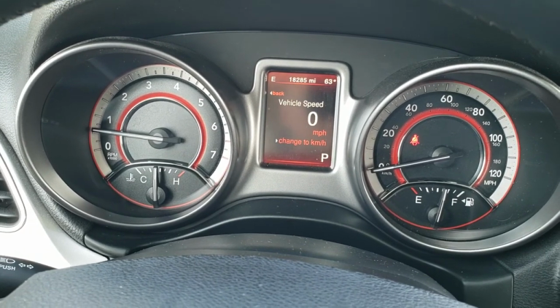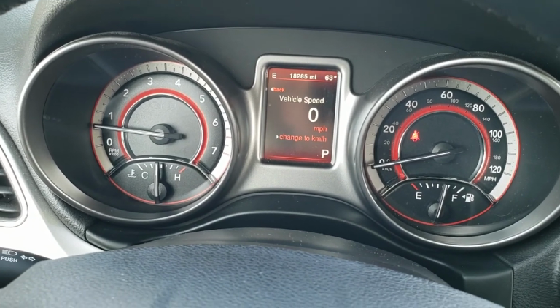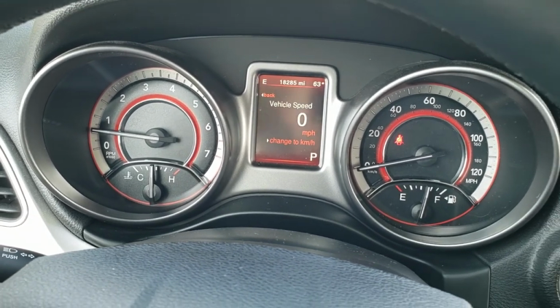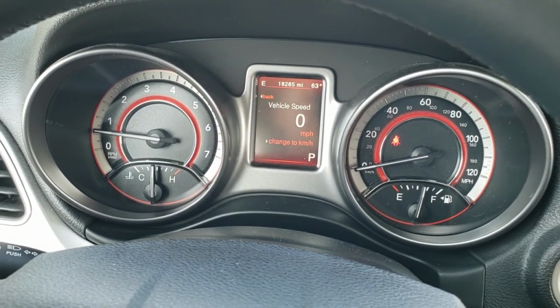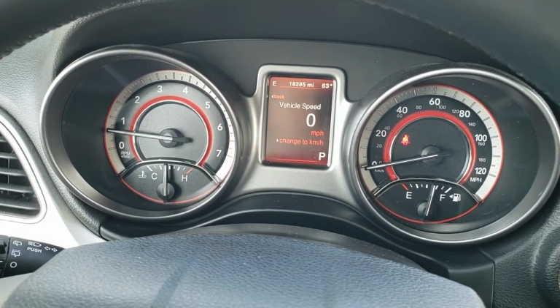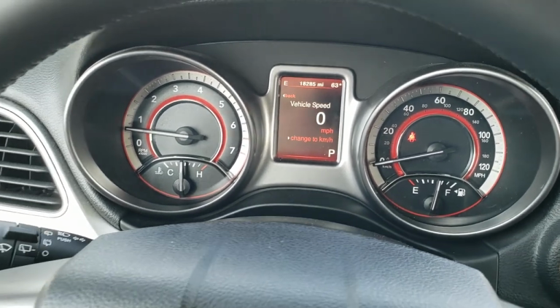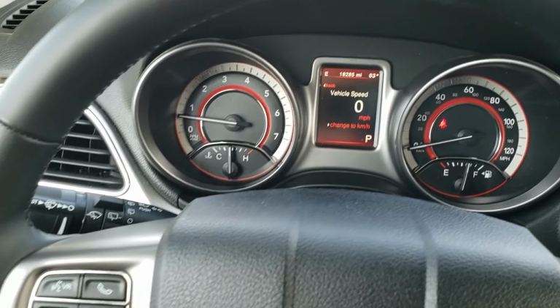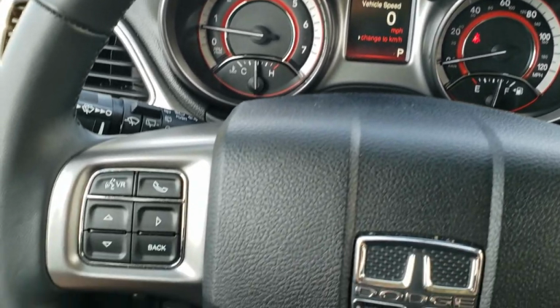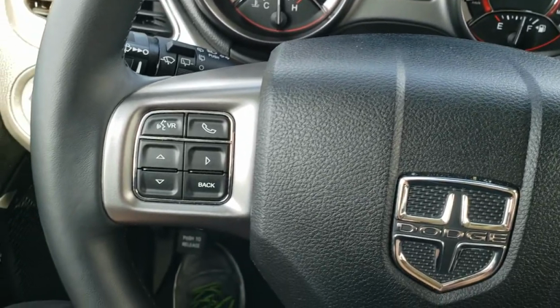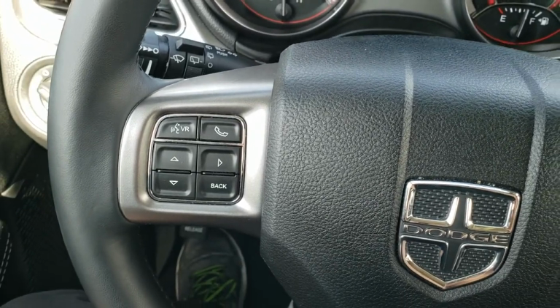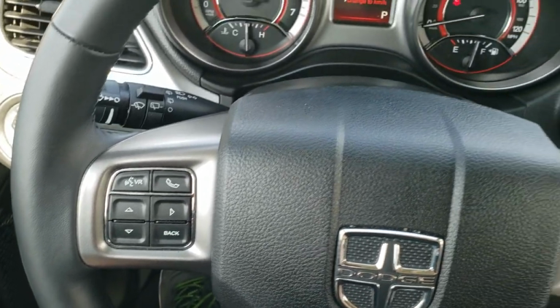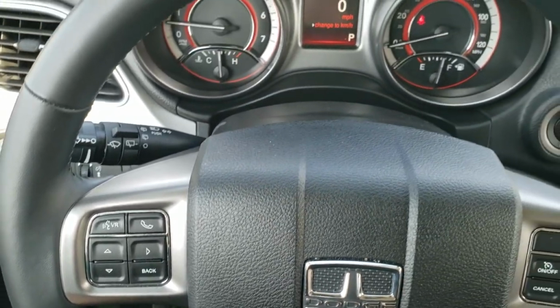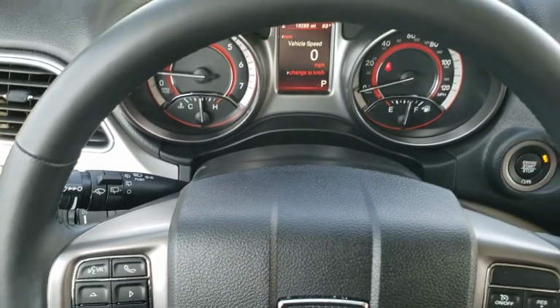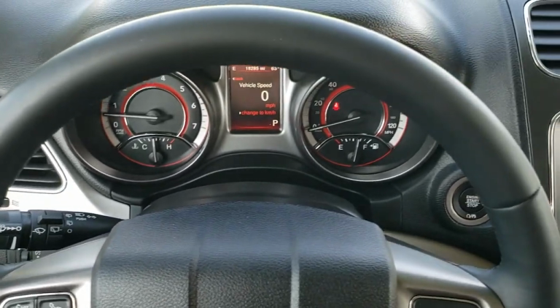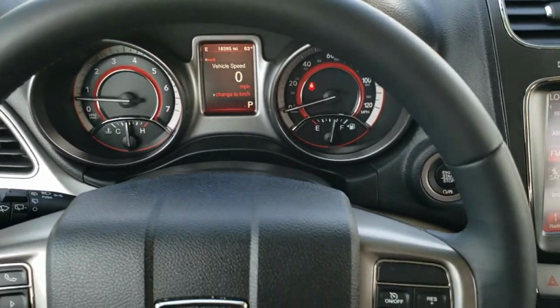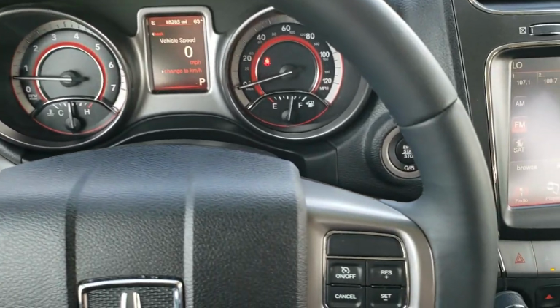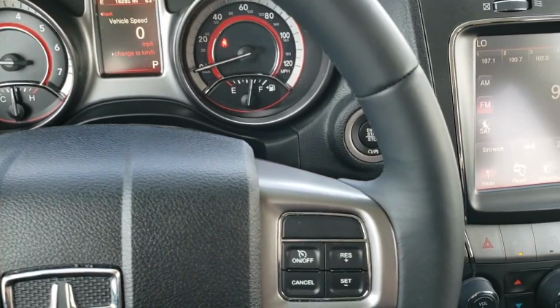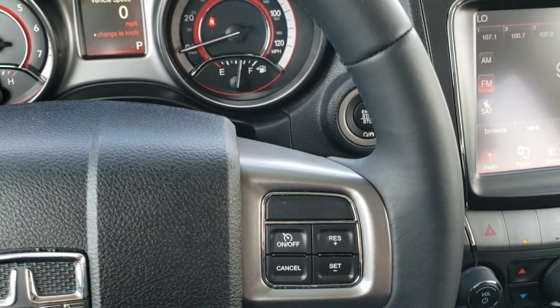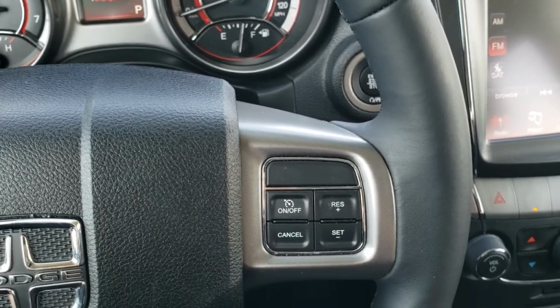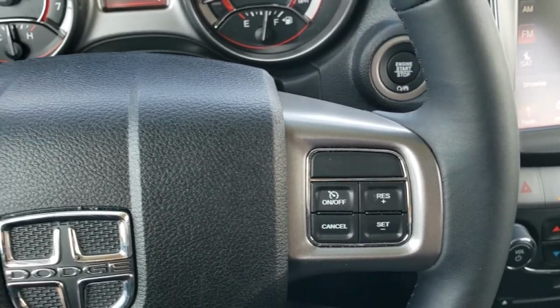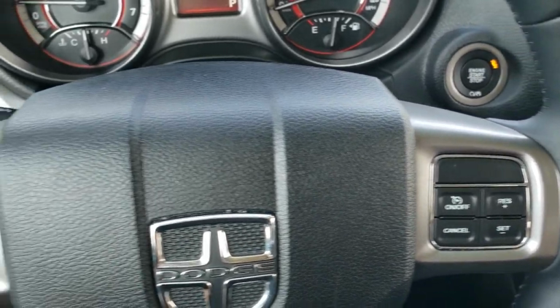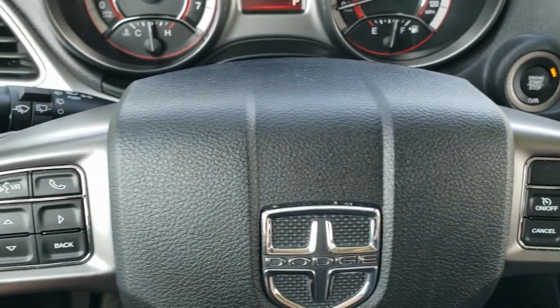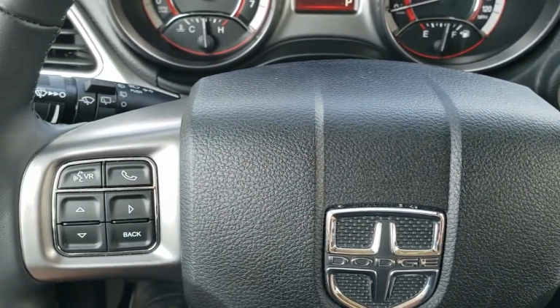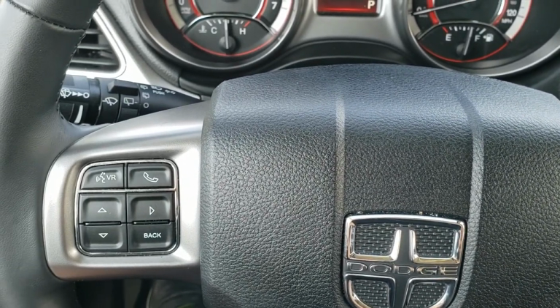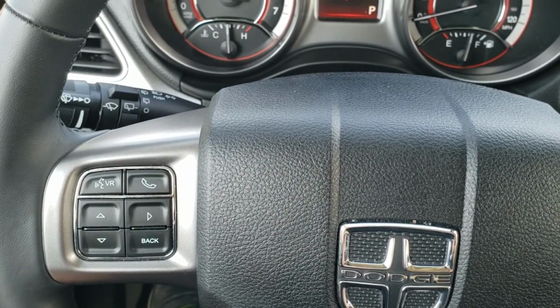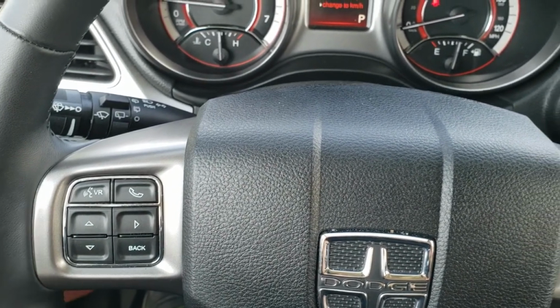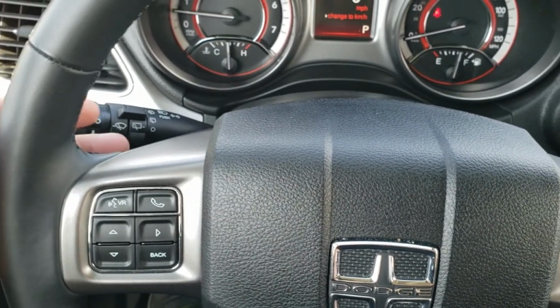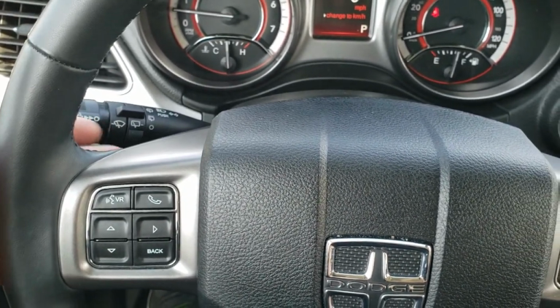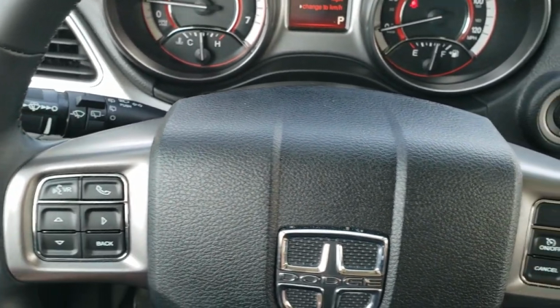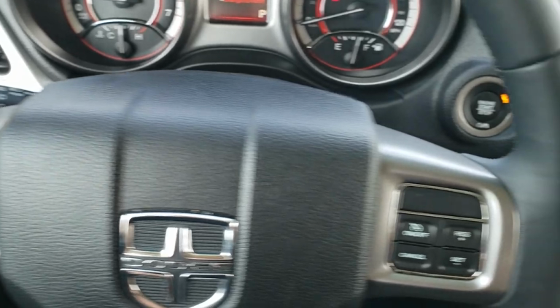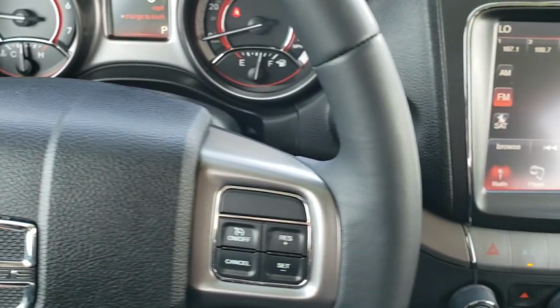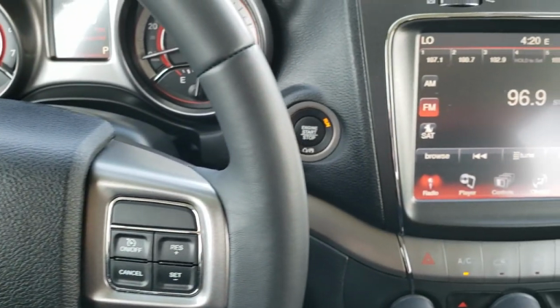Digital speedometer, outside temperature, and compass display. Comes with the leather-wrapped steering wheel. Cruise controls on the right, Bluetooth and information center controls on the left. It also has audio controls on the back of the steering wheel.